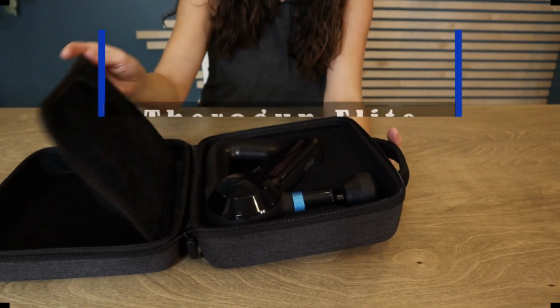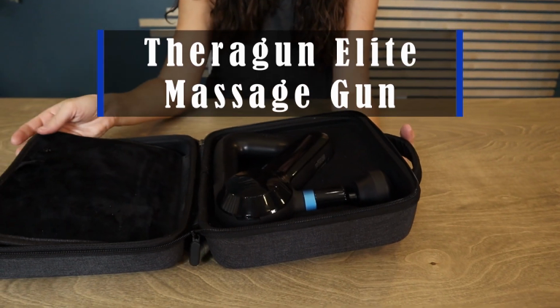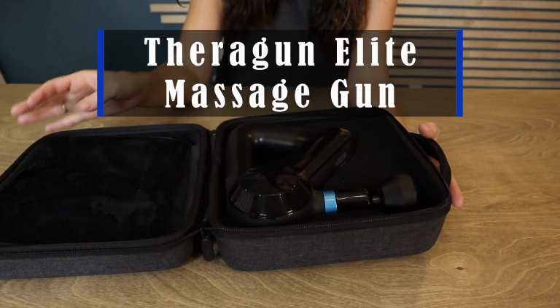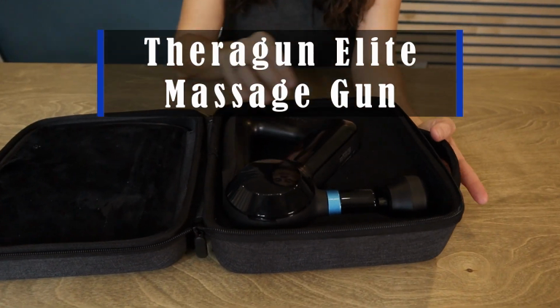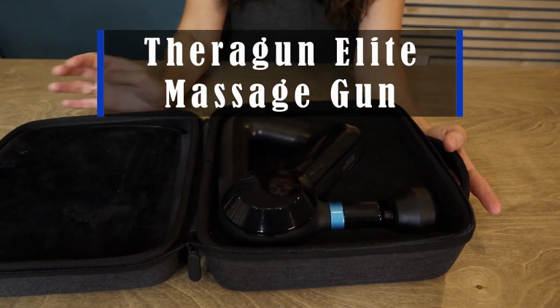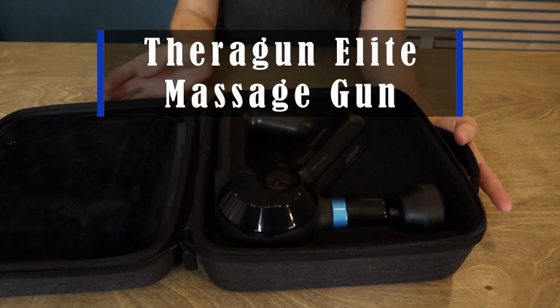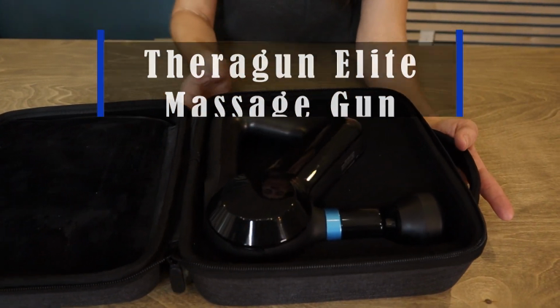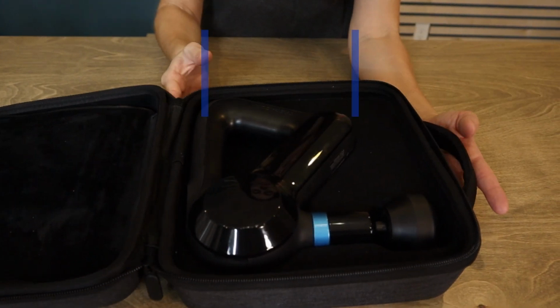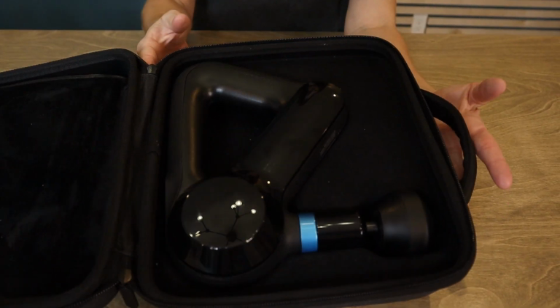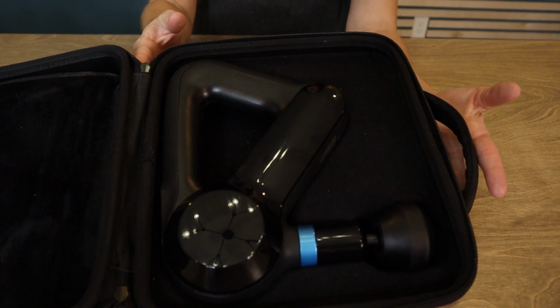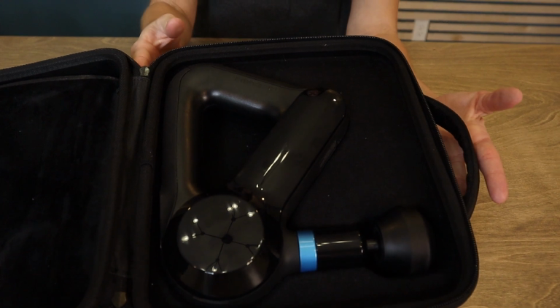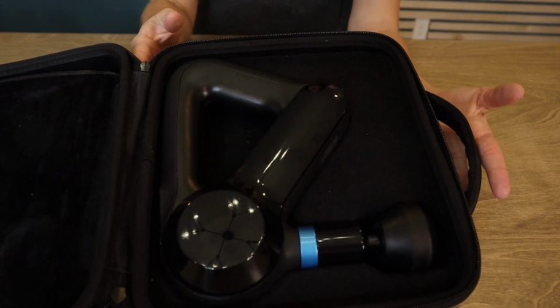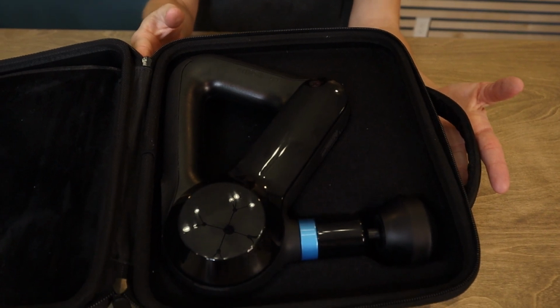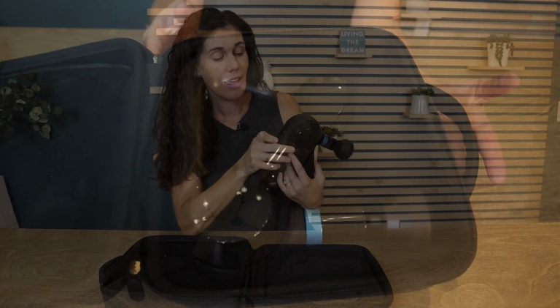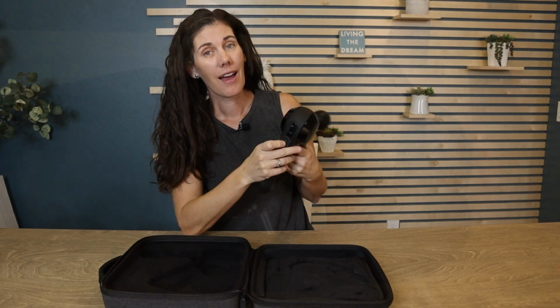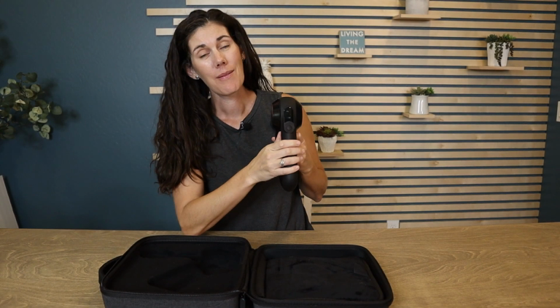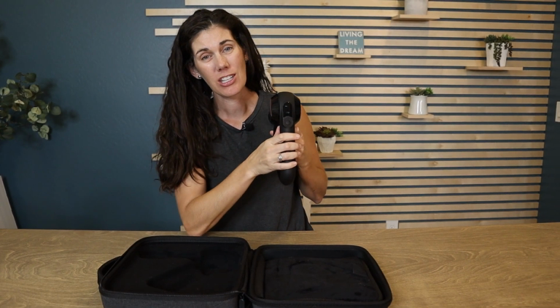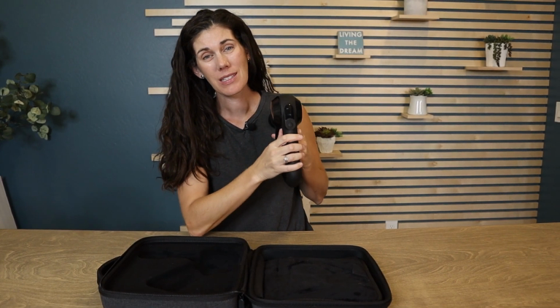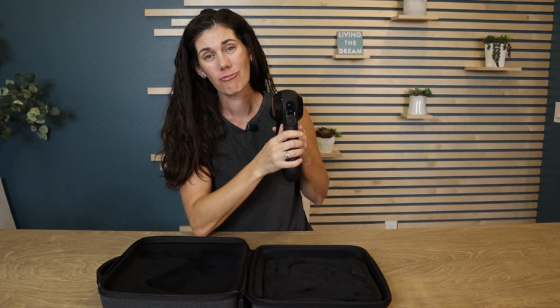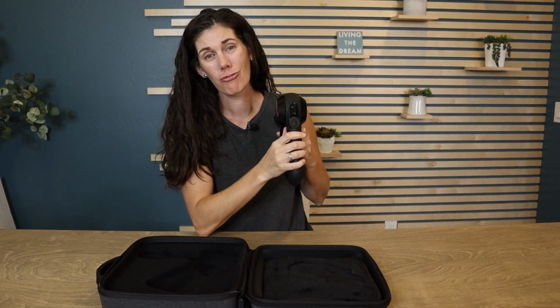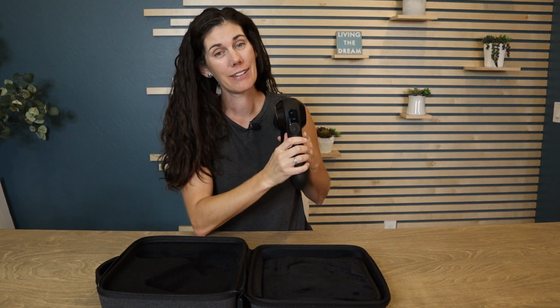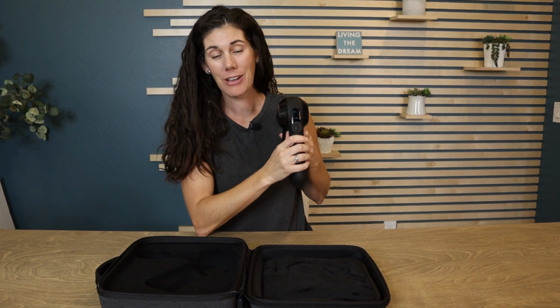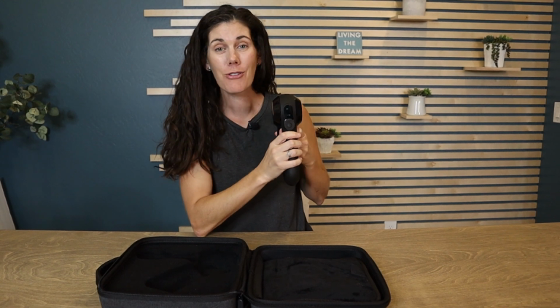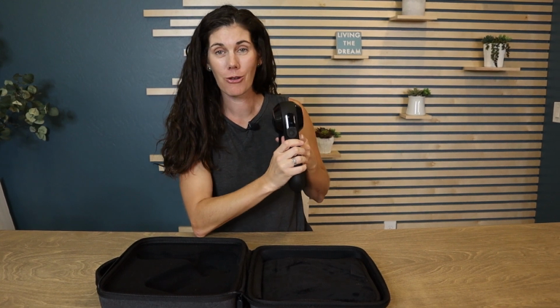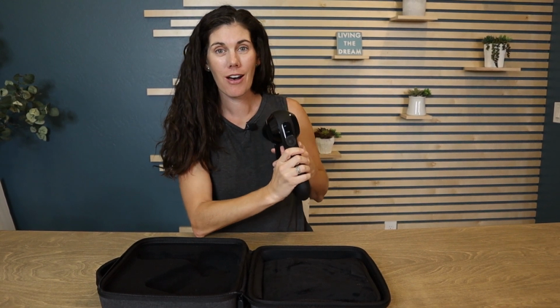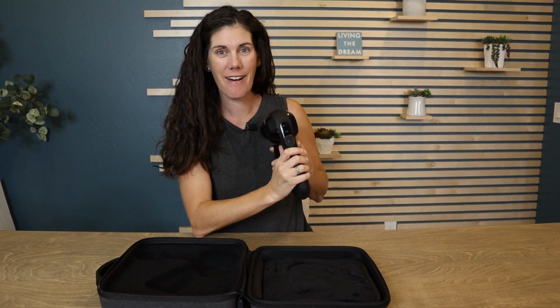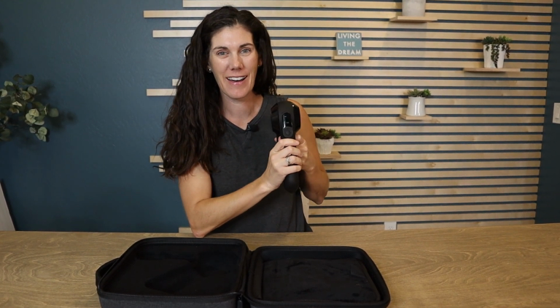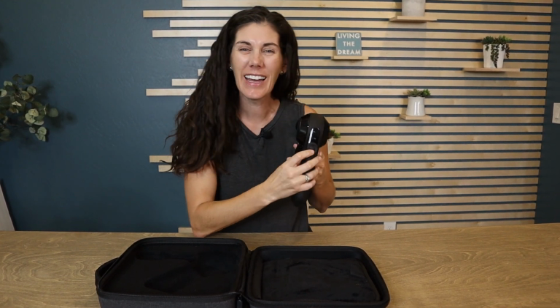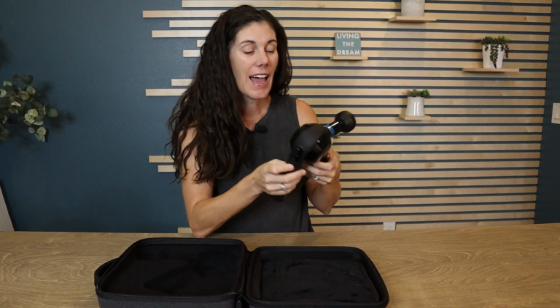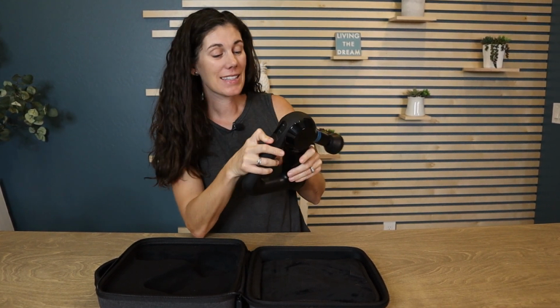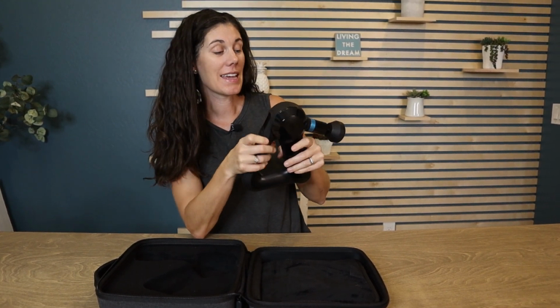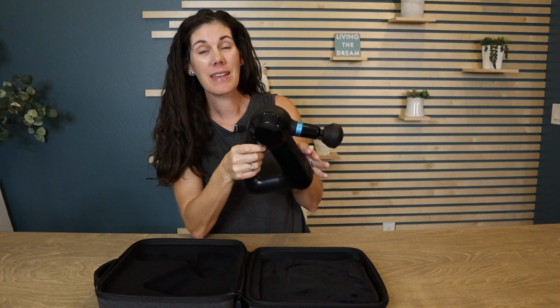Hey guys, this is the Theragun Elite Massage Gun. This is like having a massage therapist right in your own home. This thing is amazing.